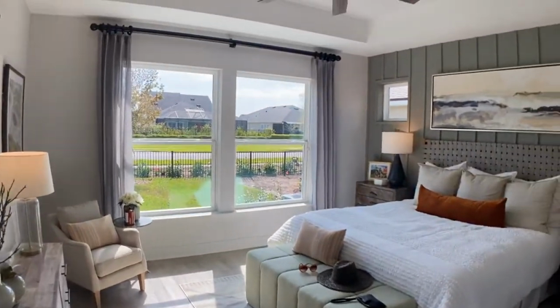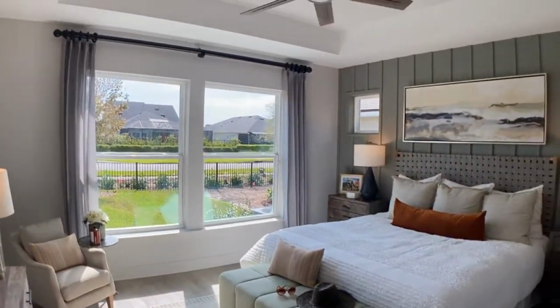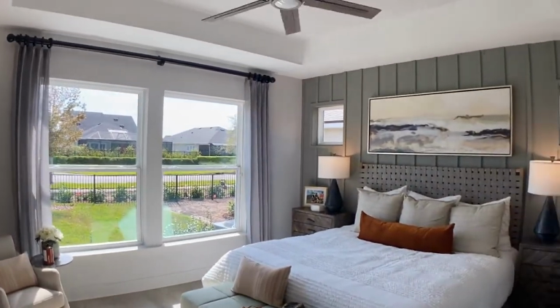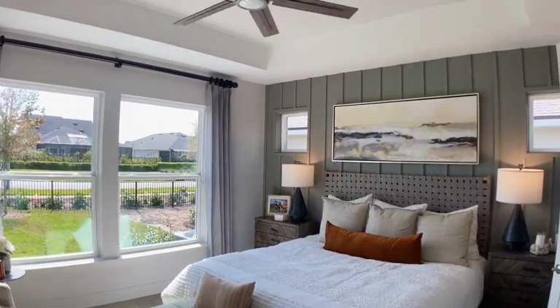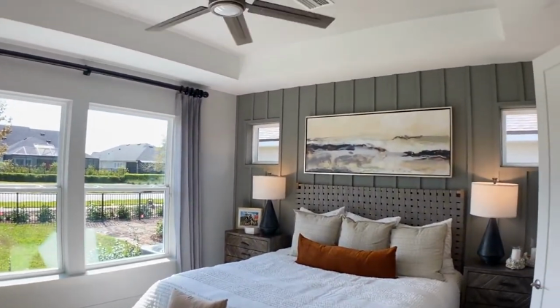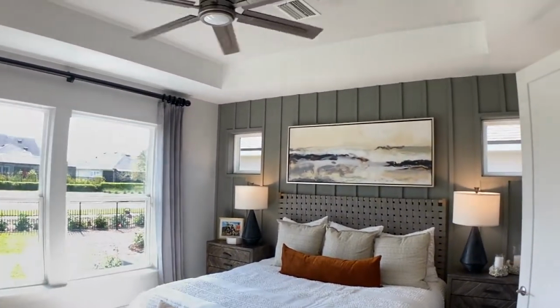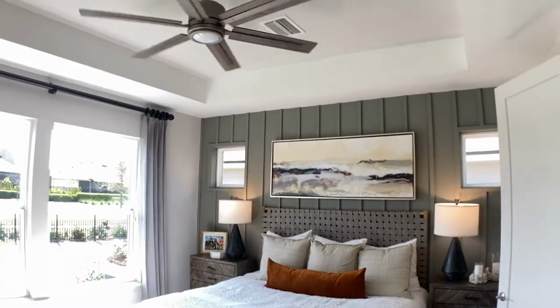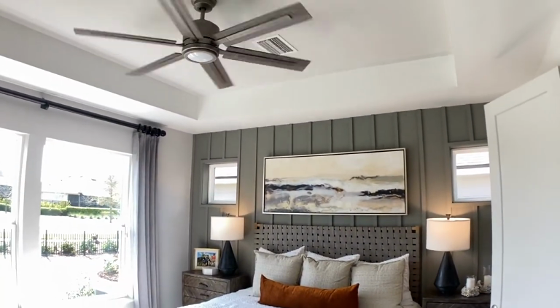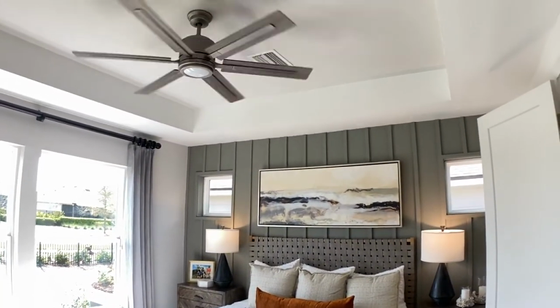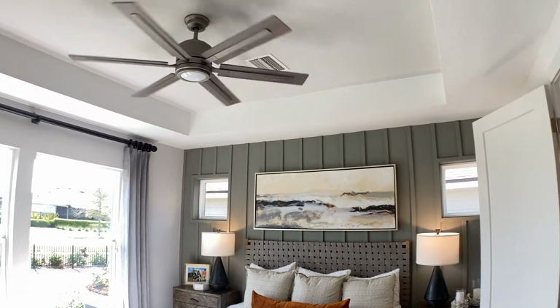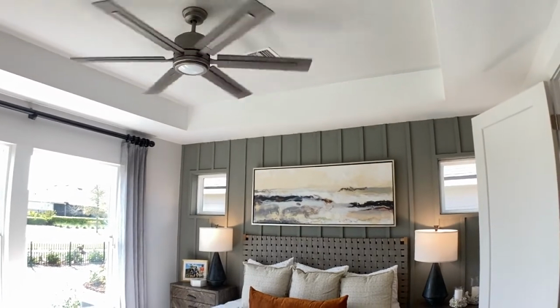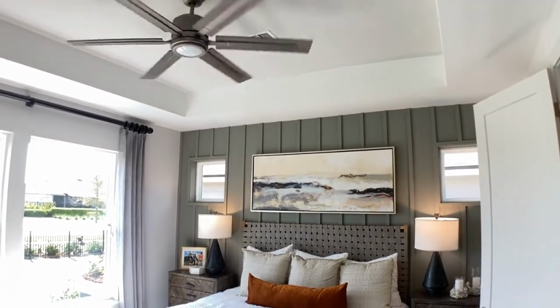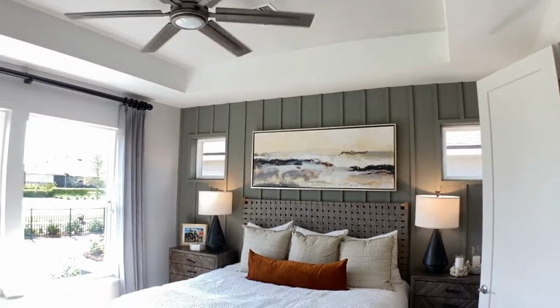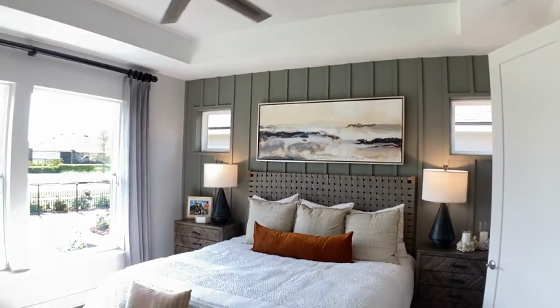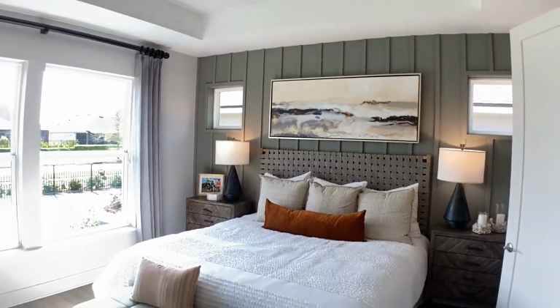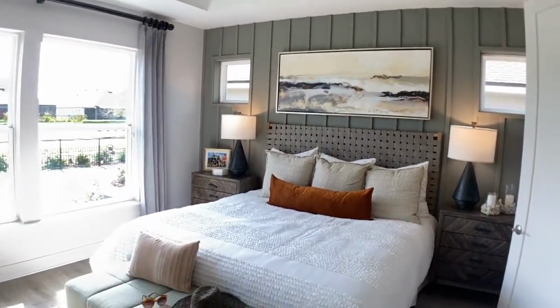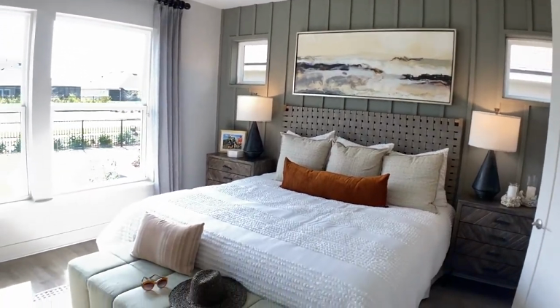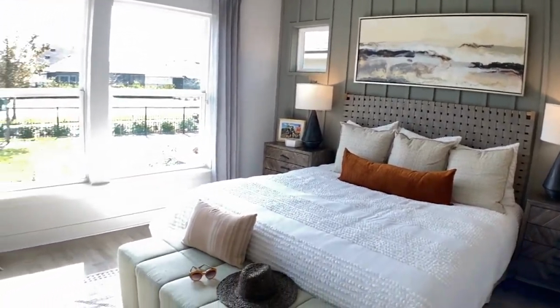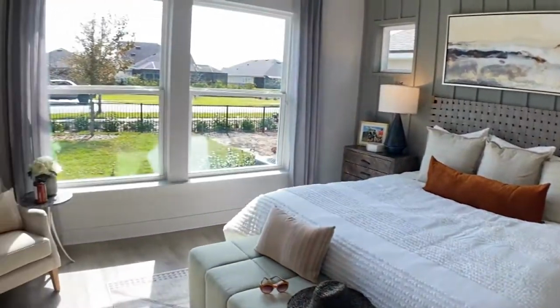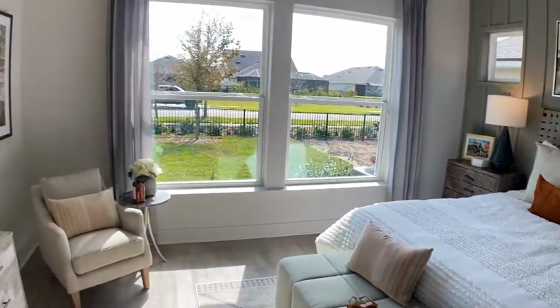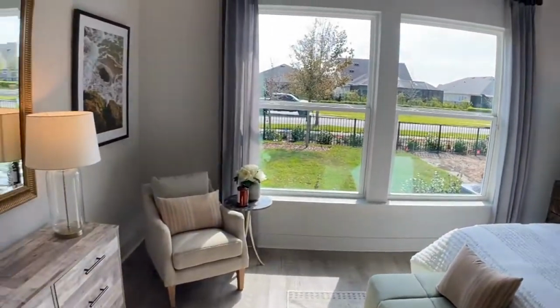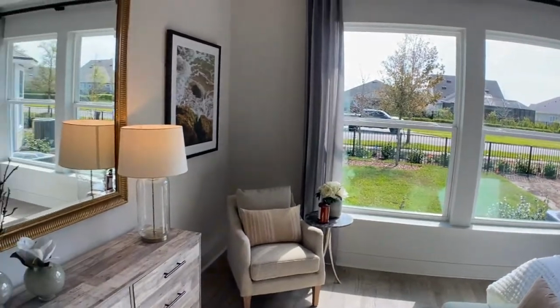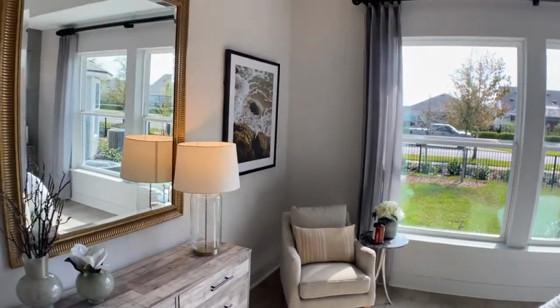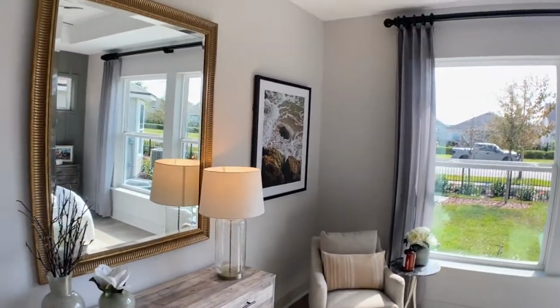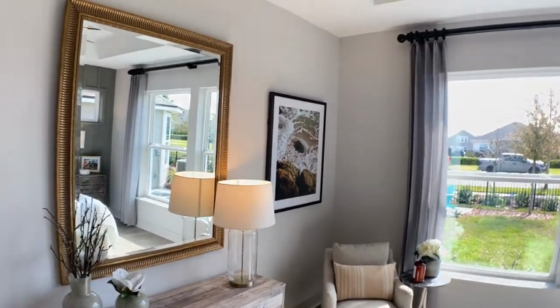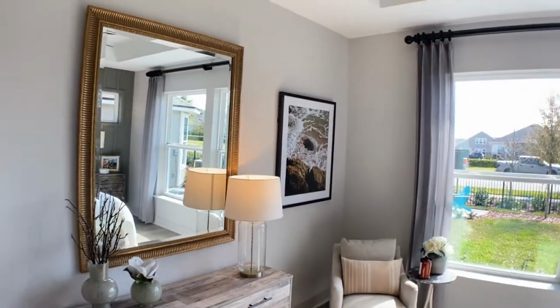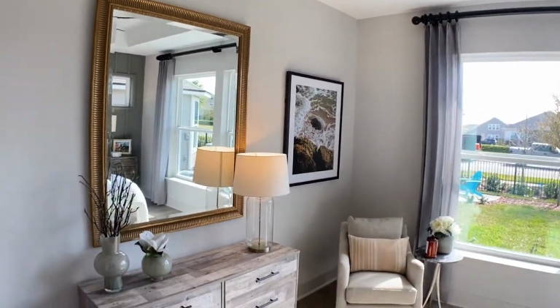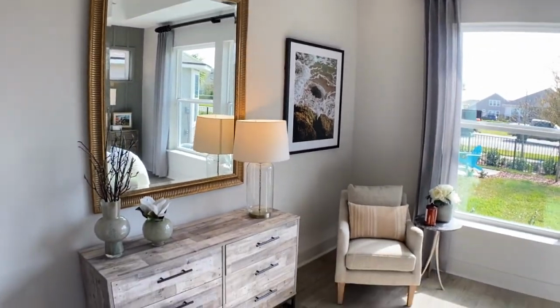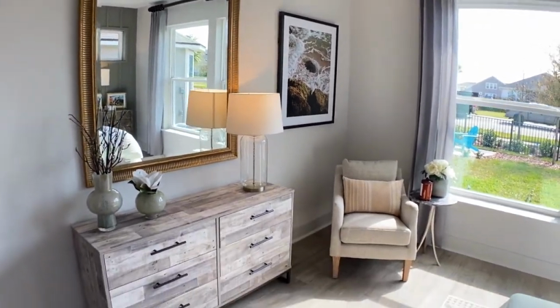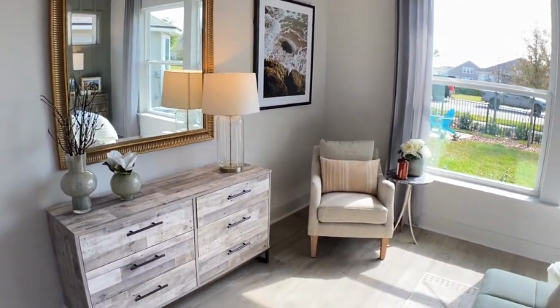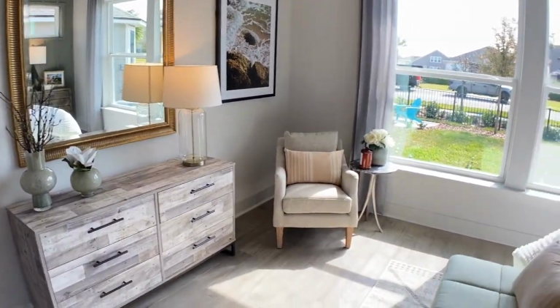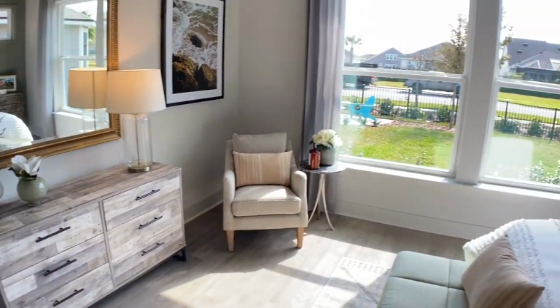It's really close to the master suite. As you enter the master, you're going to see these soaring ceilings — this big, tall tray ceiling we've added as an option. Big windows overlooking your large backyard, just lots and lots of natural light.